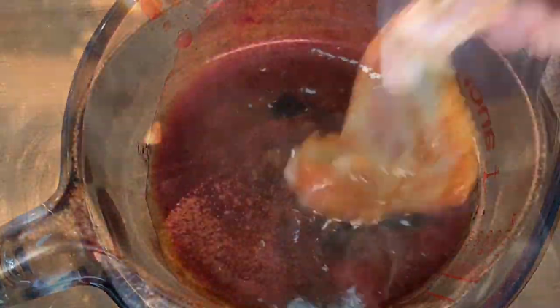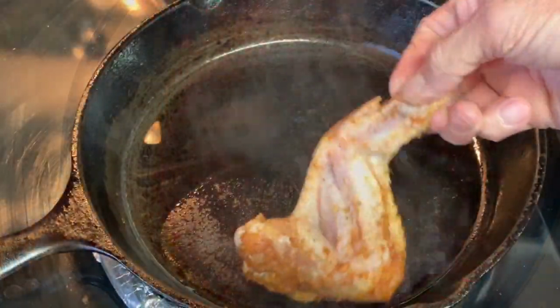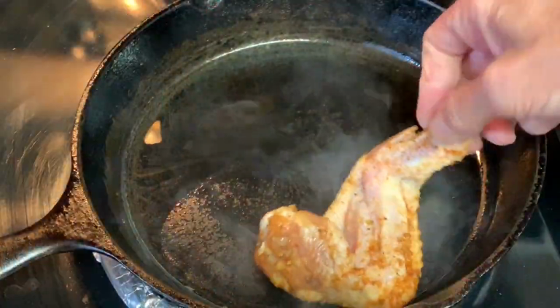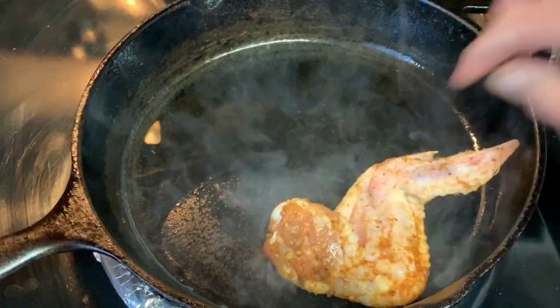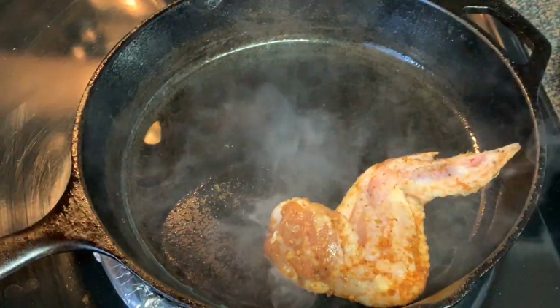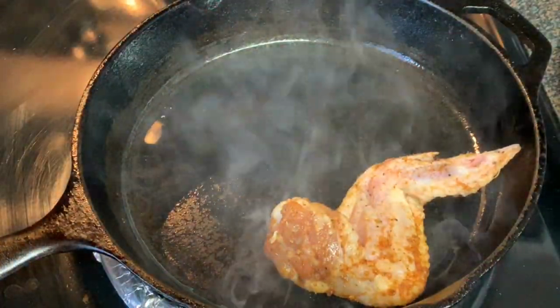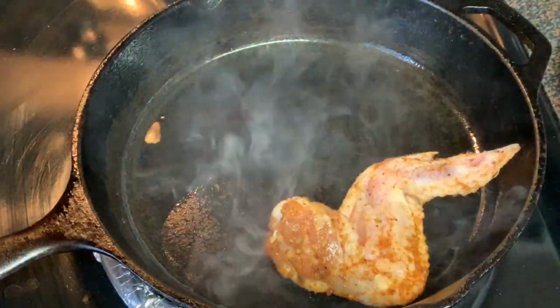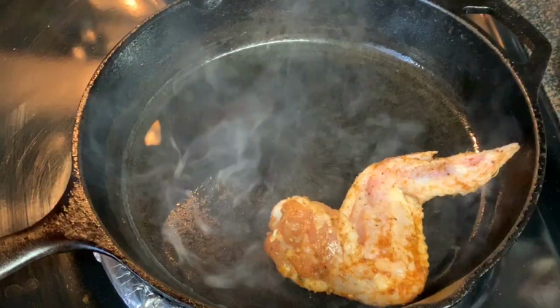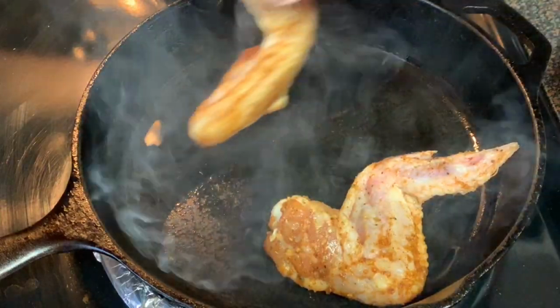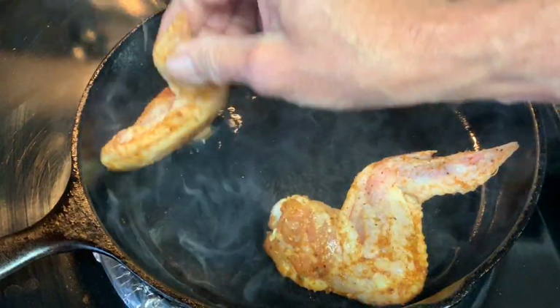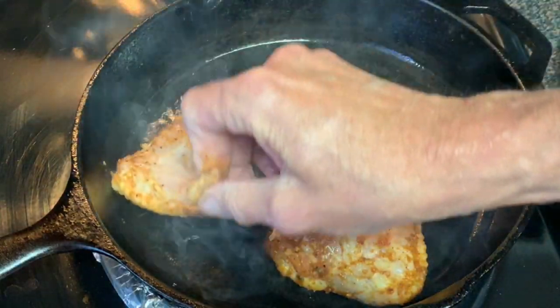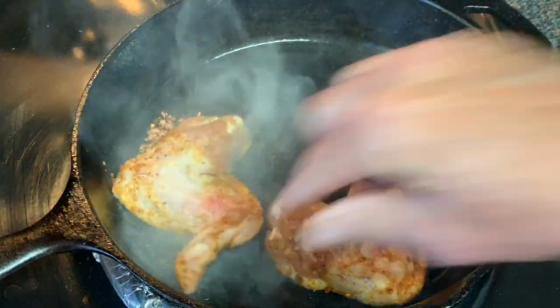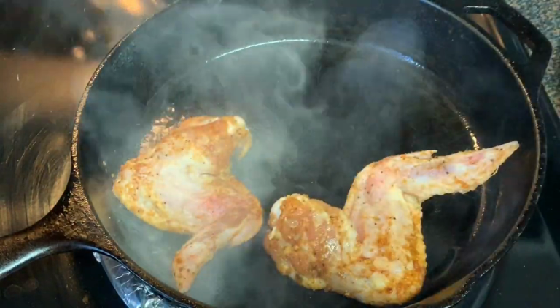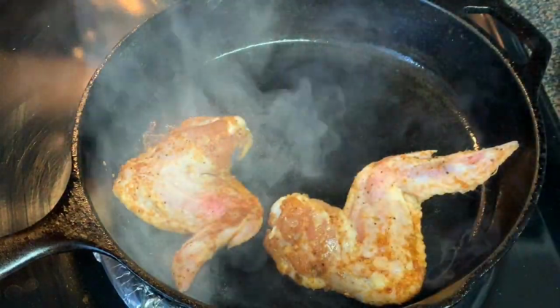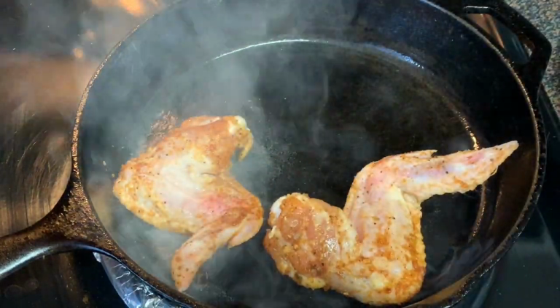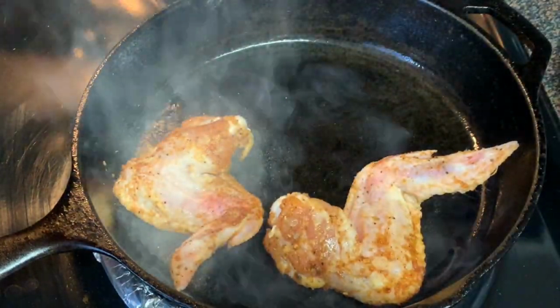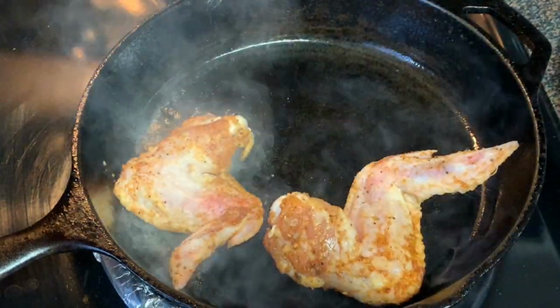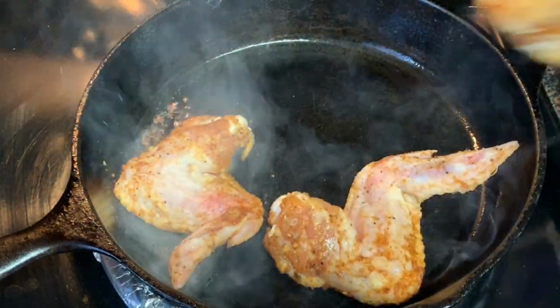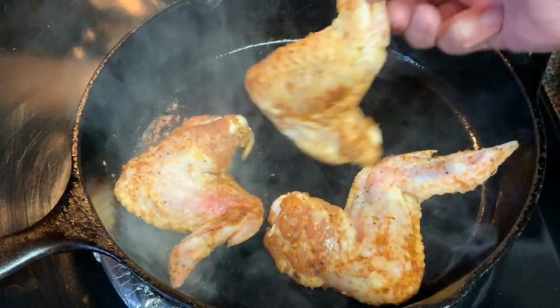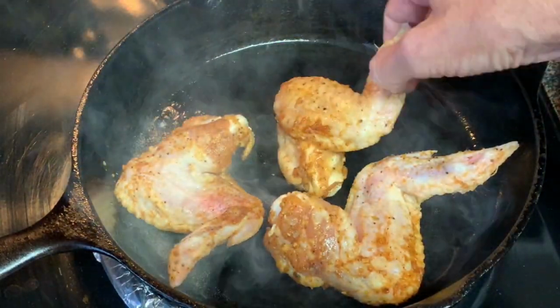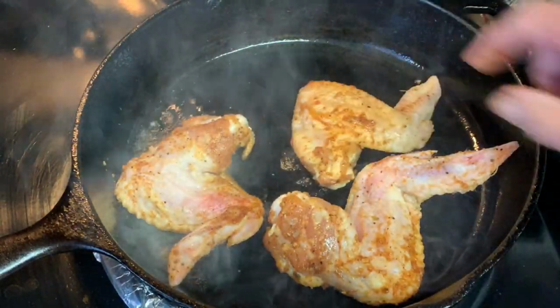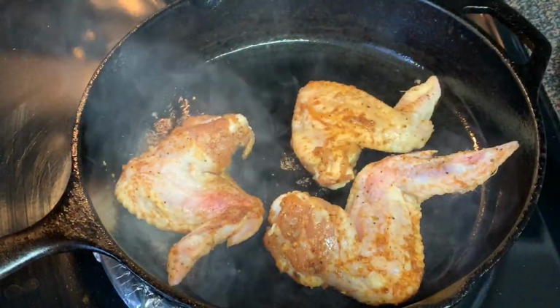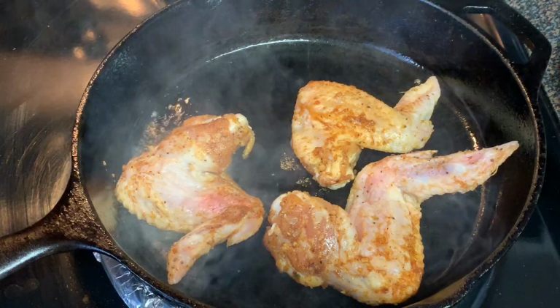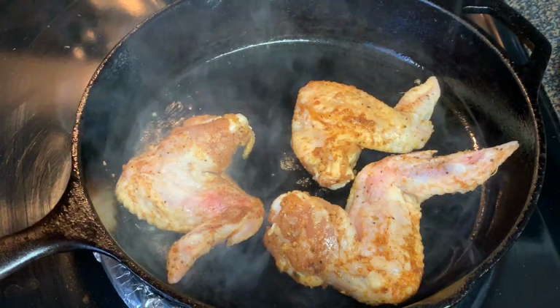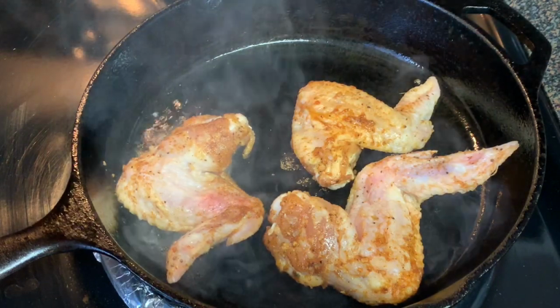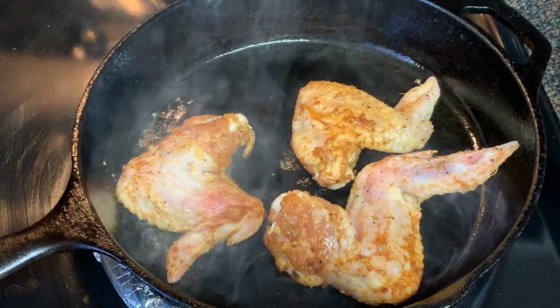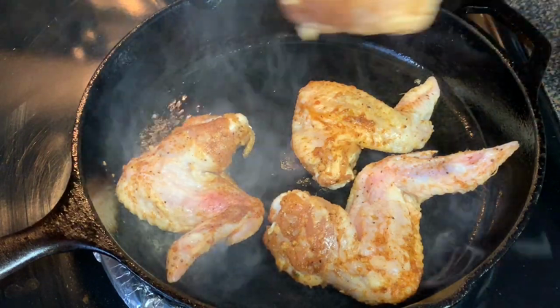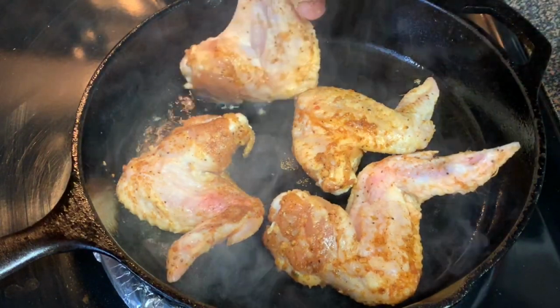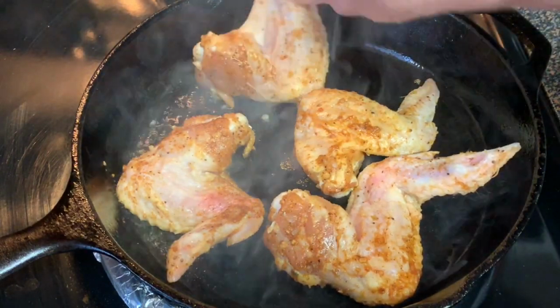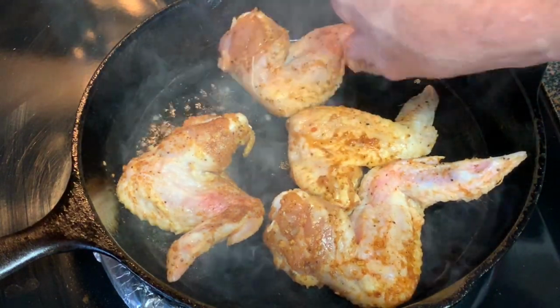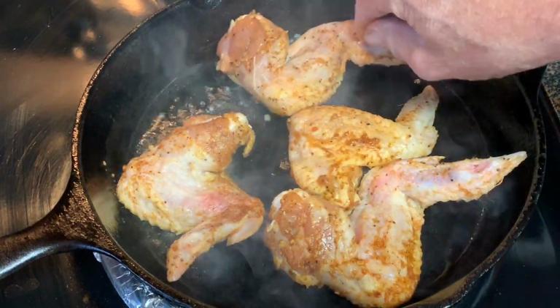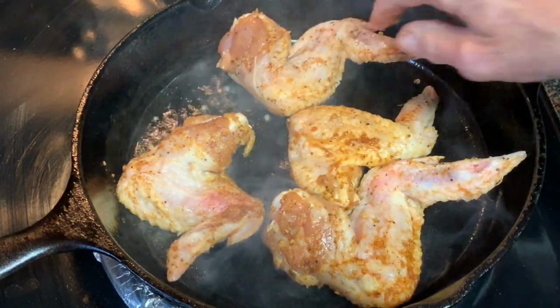In a skillet over medium-high heat, we're going to place our wings in and we're going to develop a sear on both sides. This is going to take about 3 to 4 minutes per side.